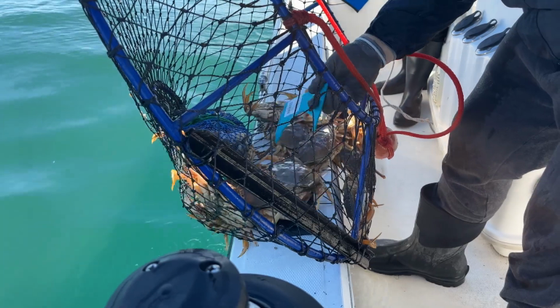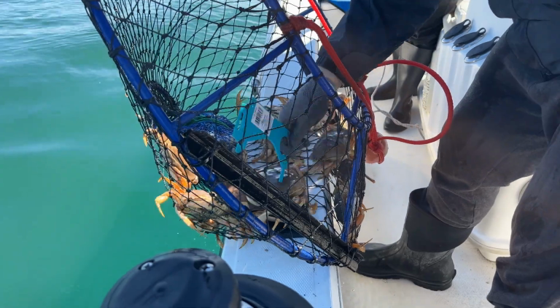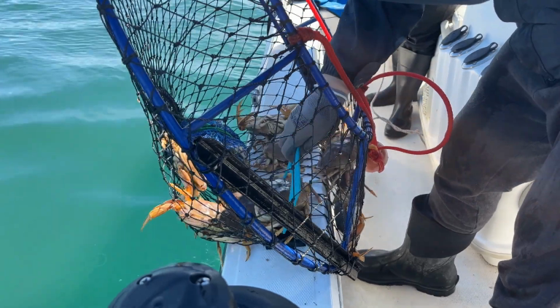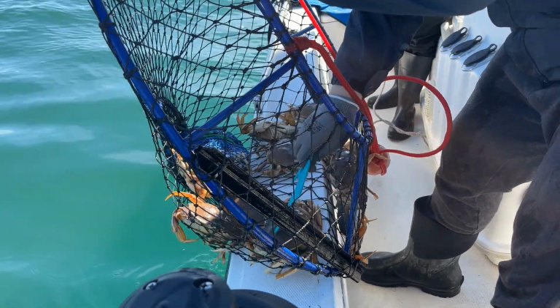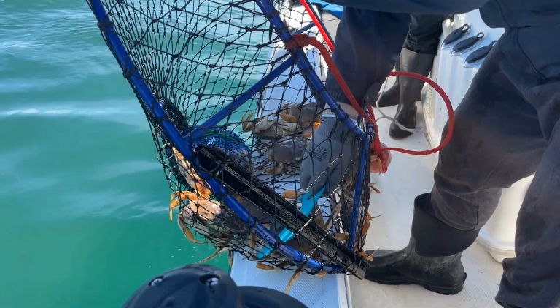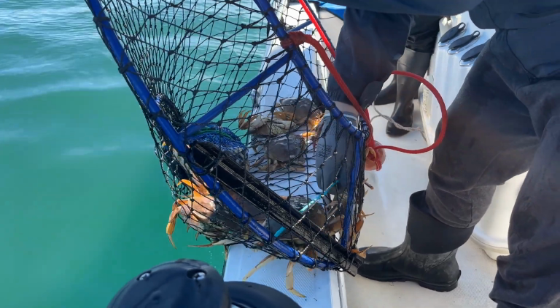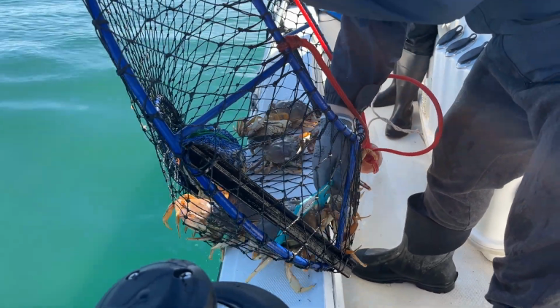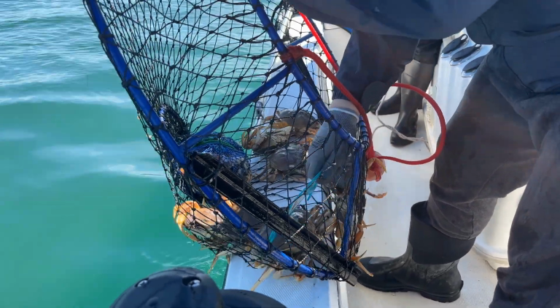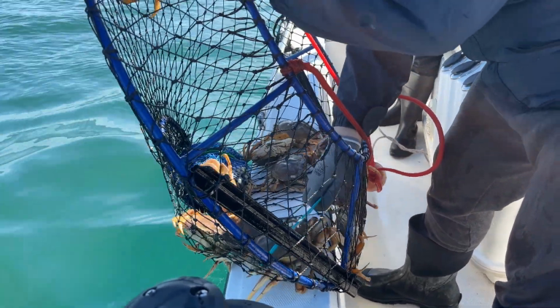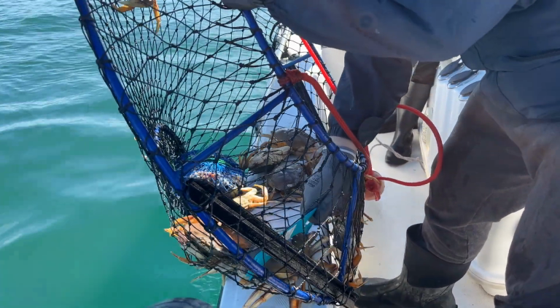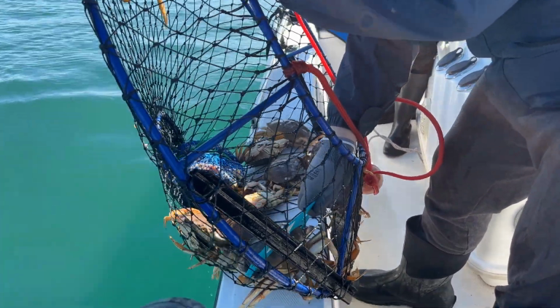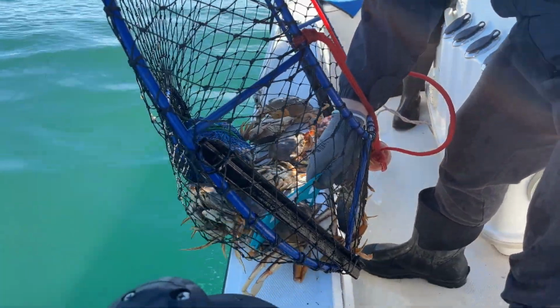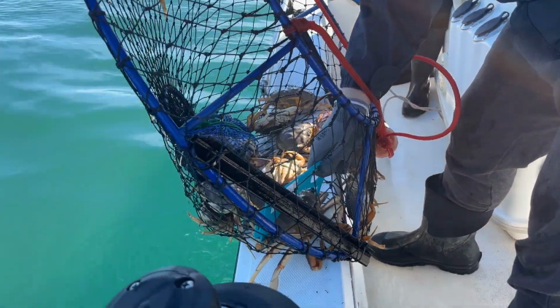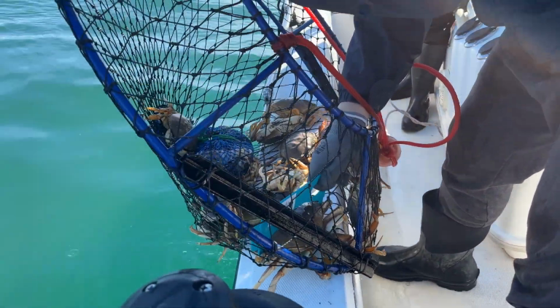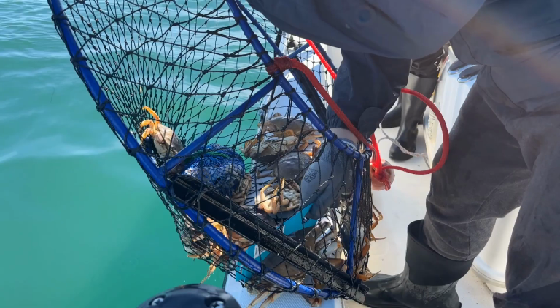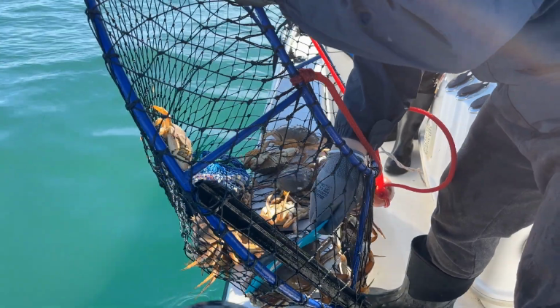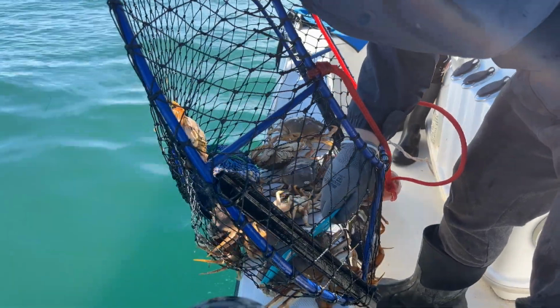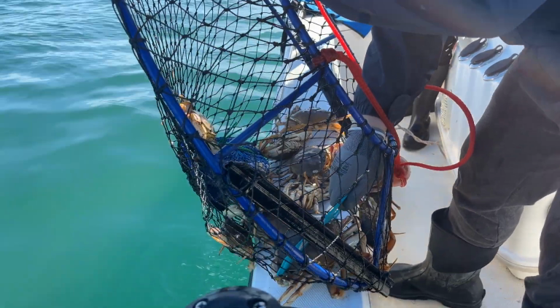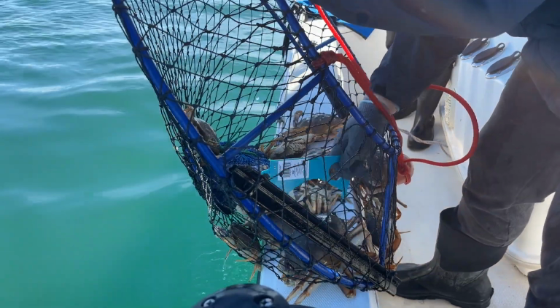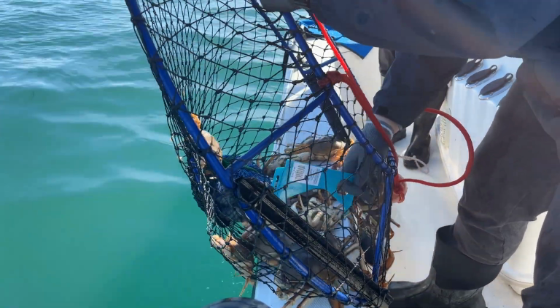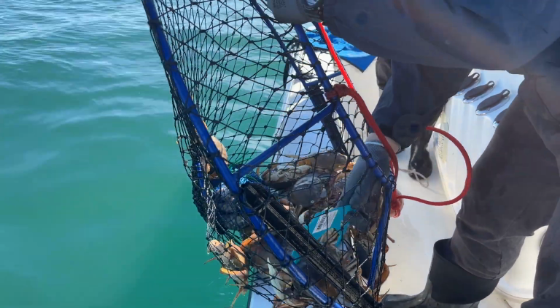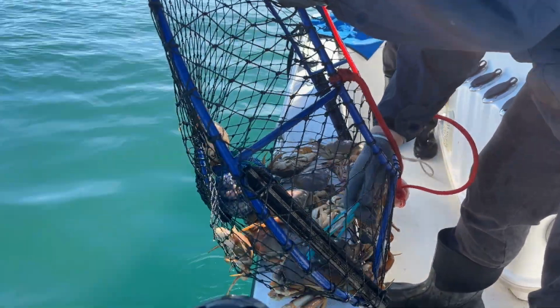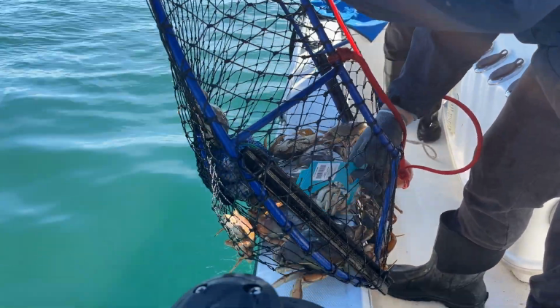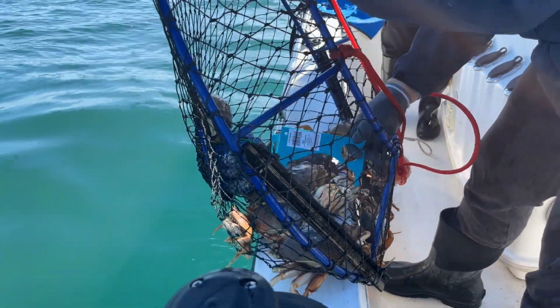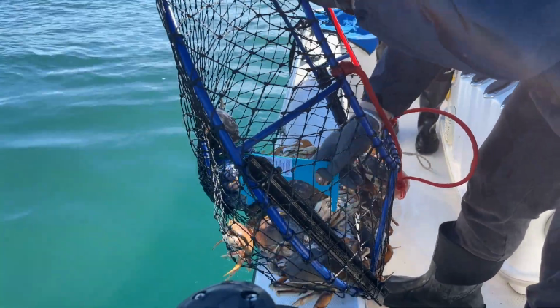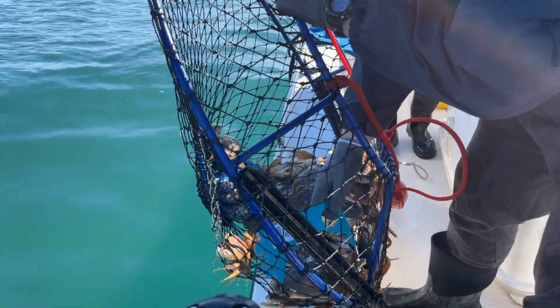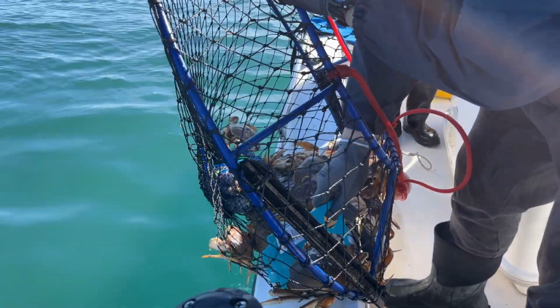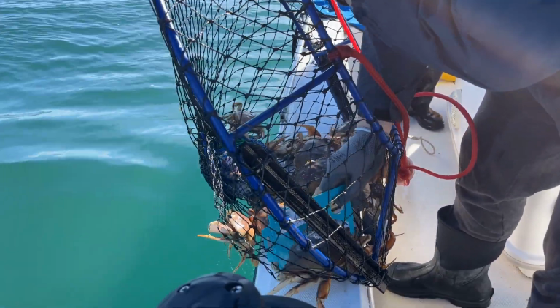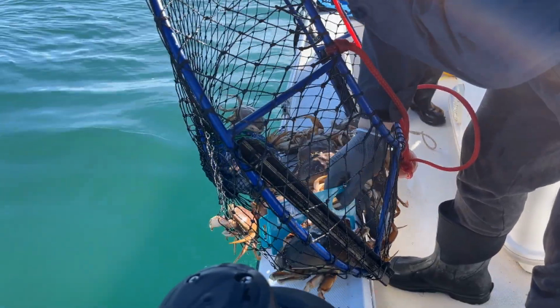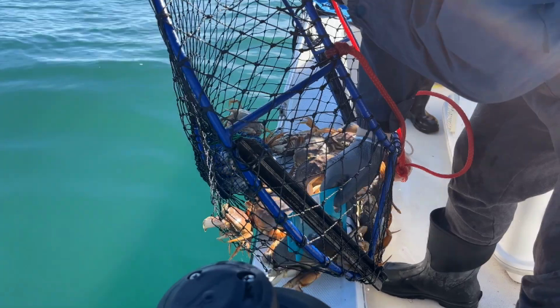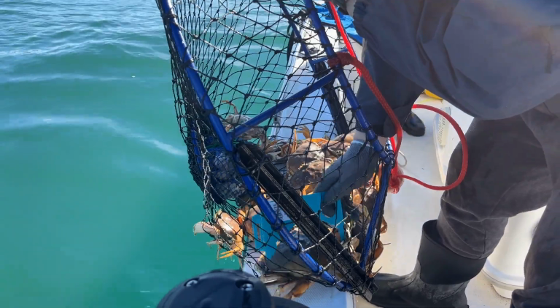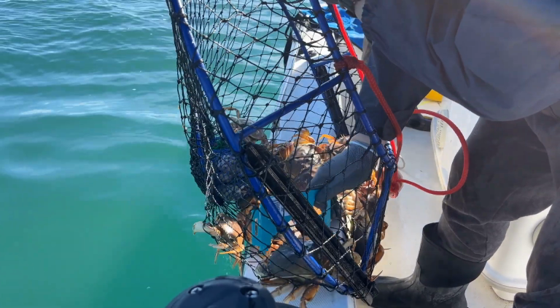Checking the size, making sure they're more than five and three quarters inches, I believe. The keeper is on the ground.